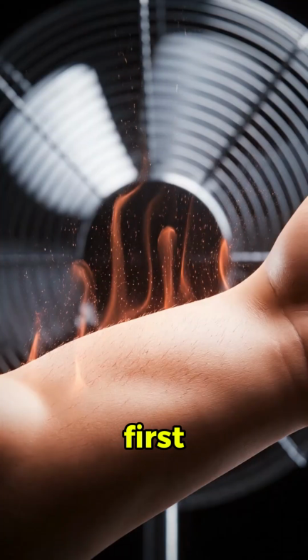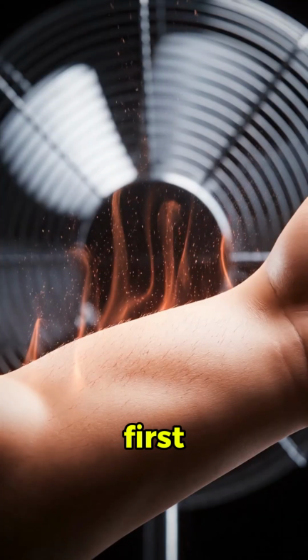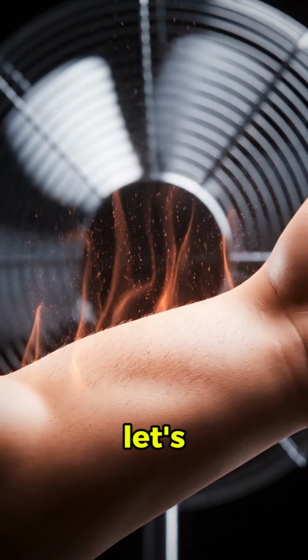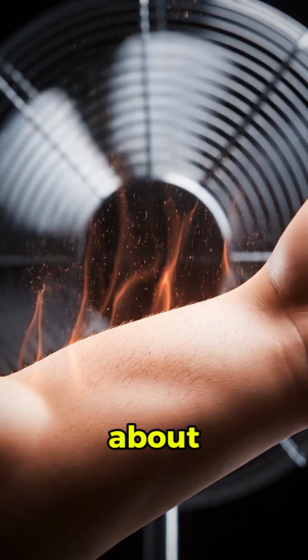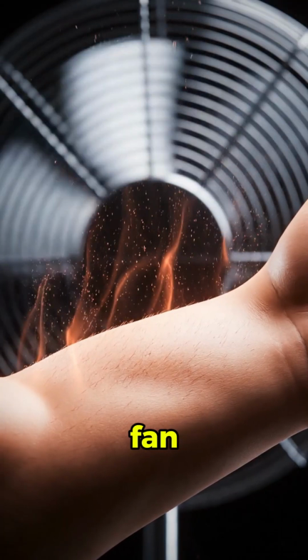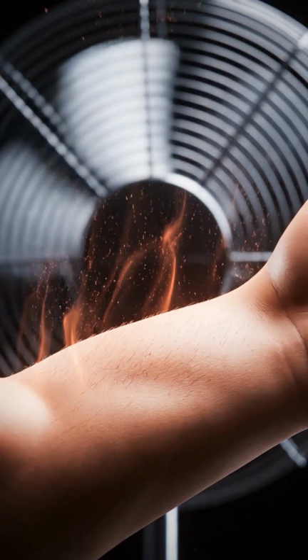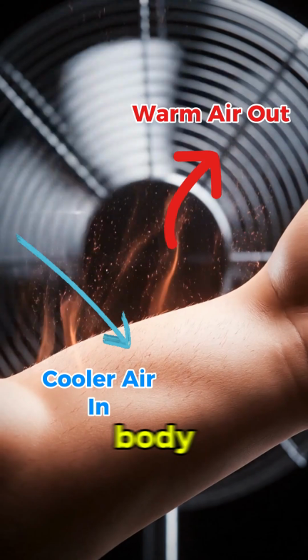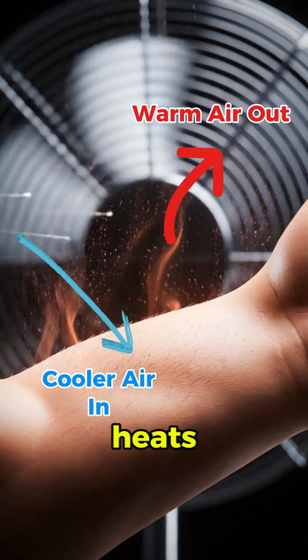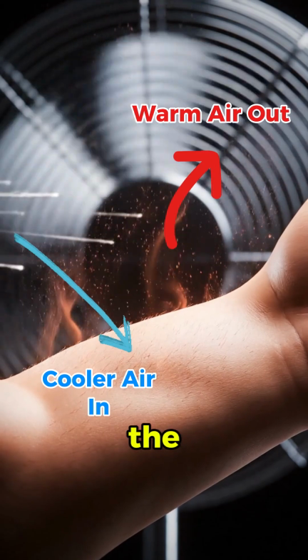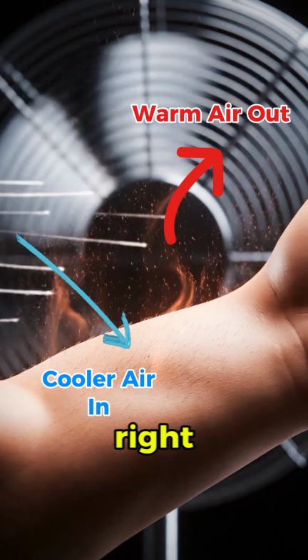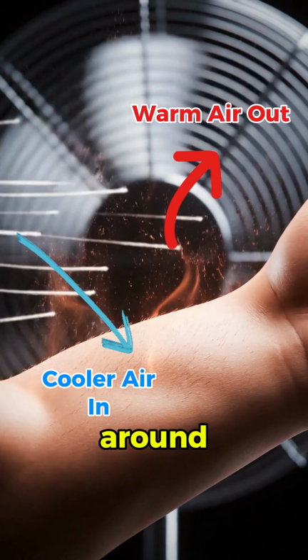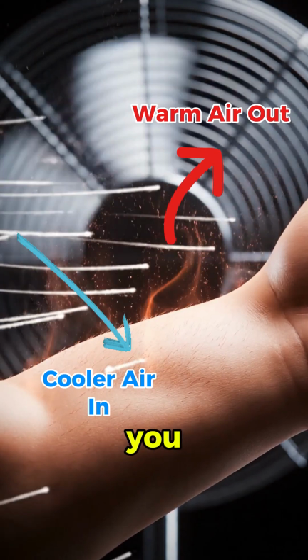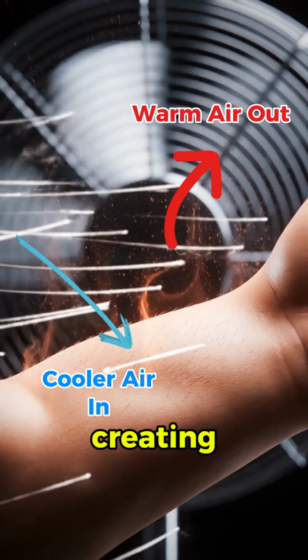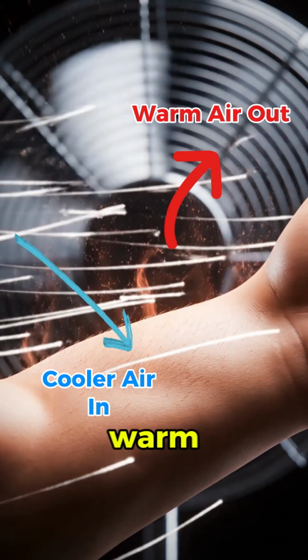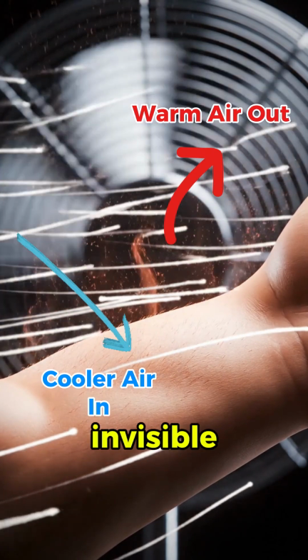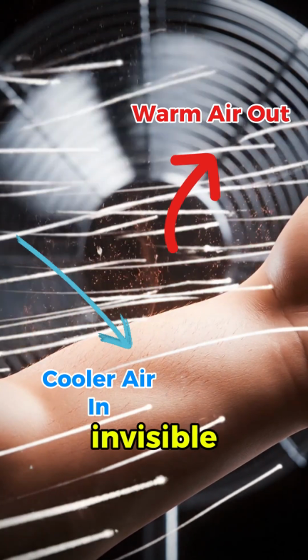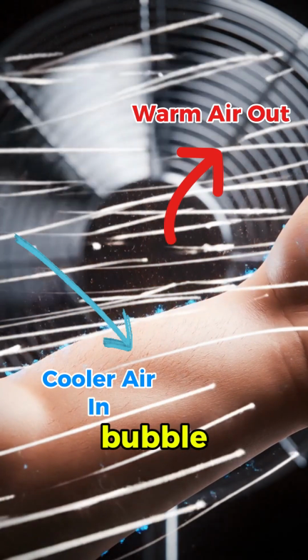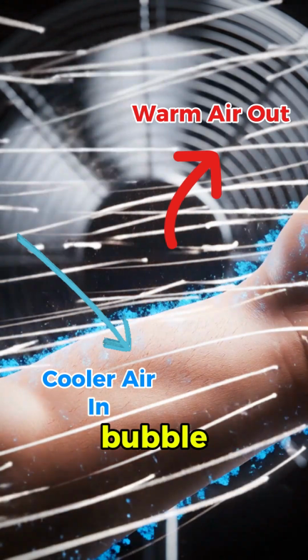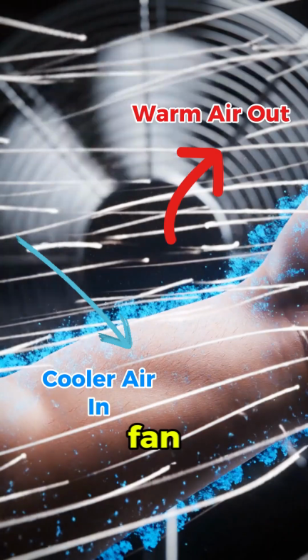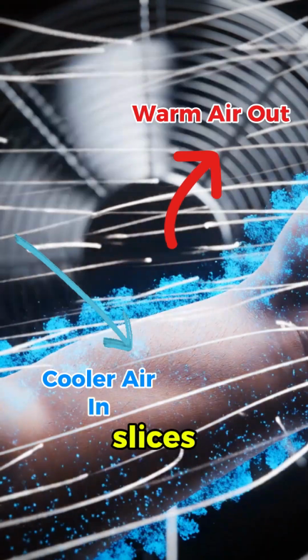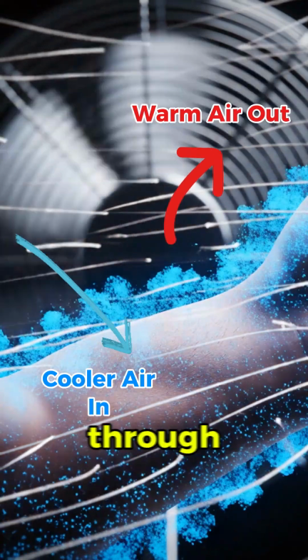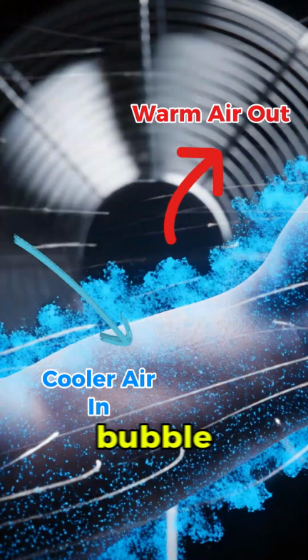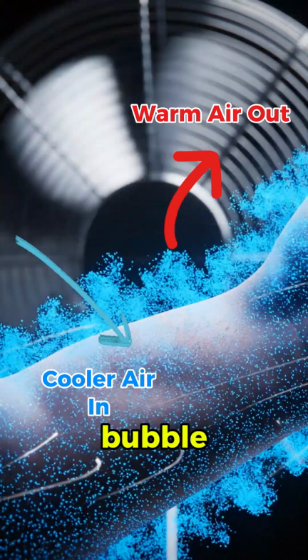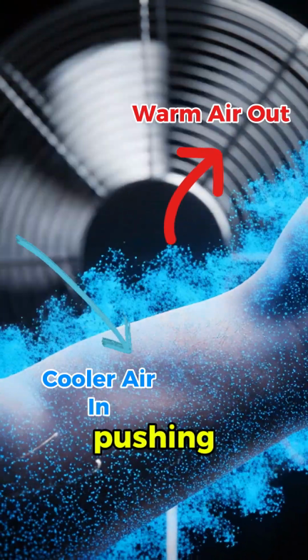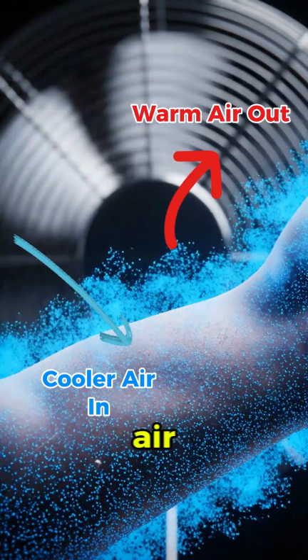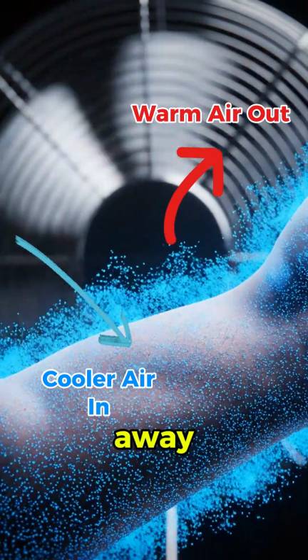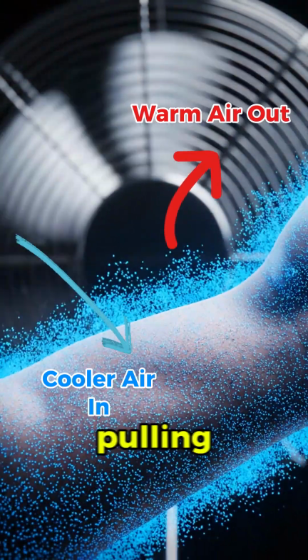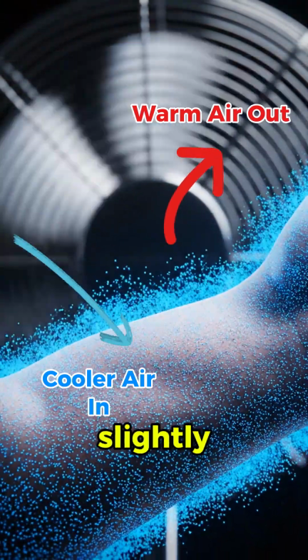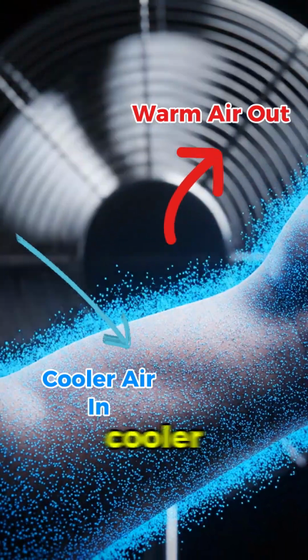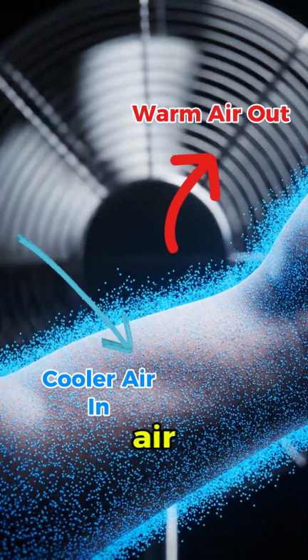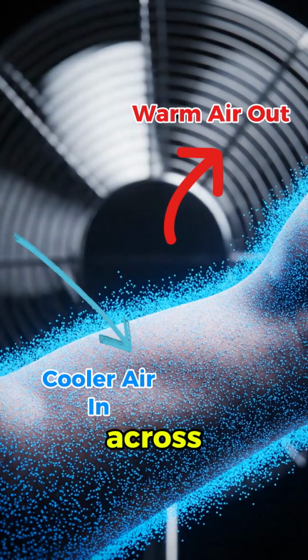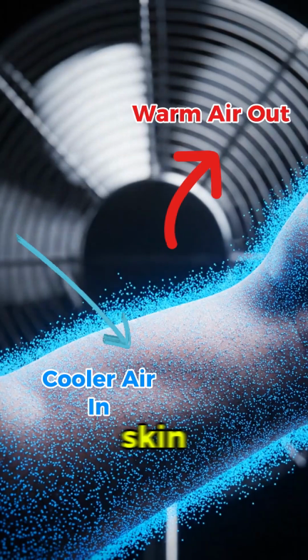First, let's talk about the fan. Your body heats the air right around you, creating a warm, invisible bubble. The fan slices through that bubble, pushing the hot air away and pulling slightly cooler air across your skin.